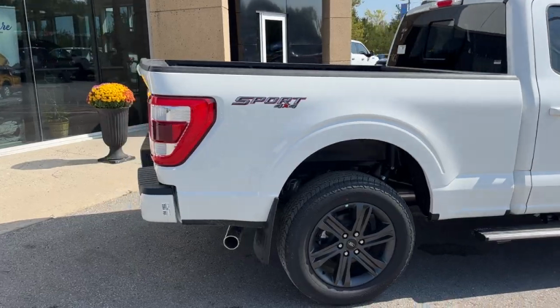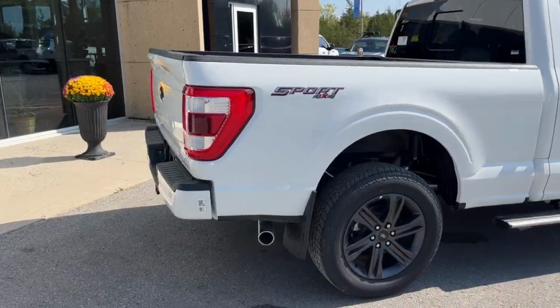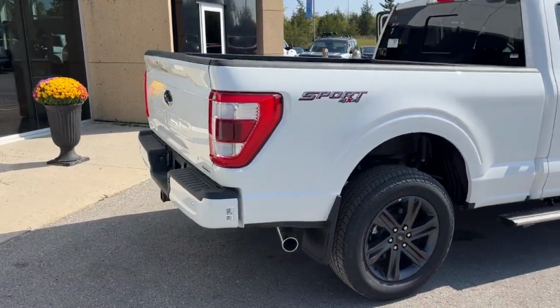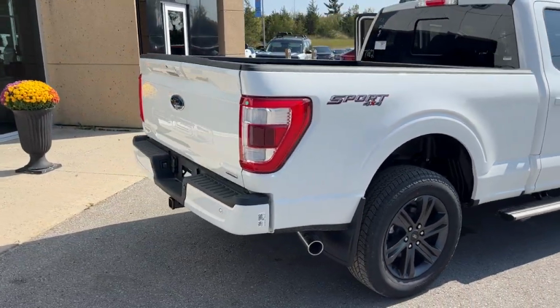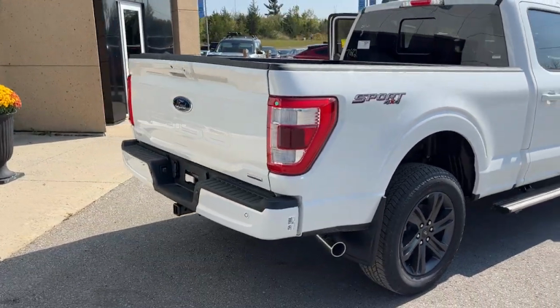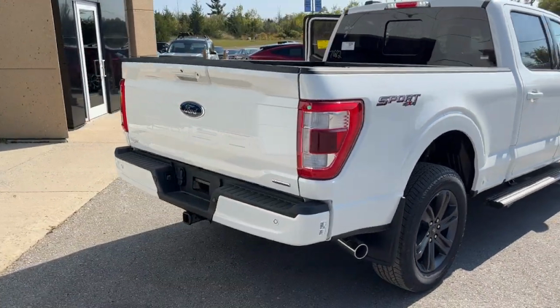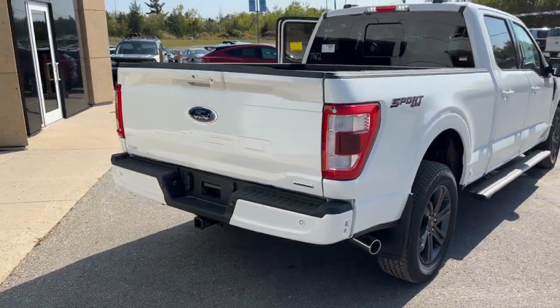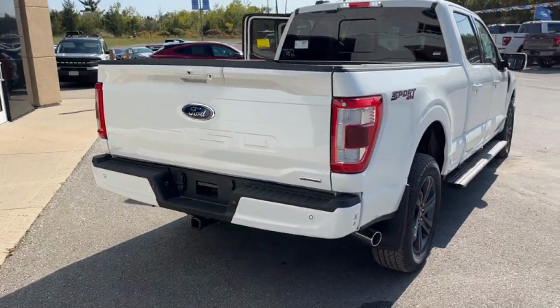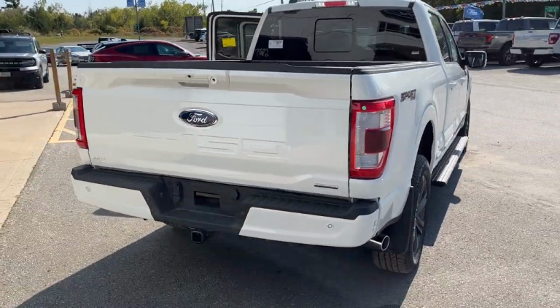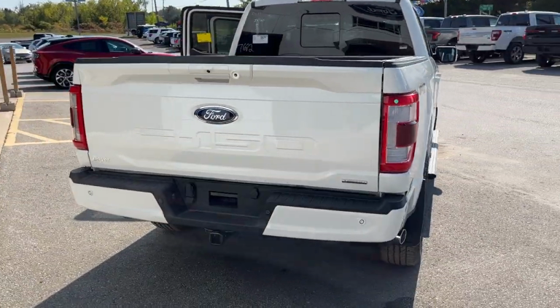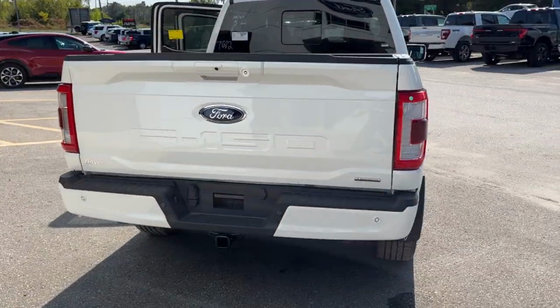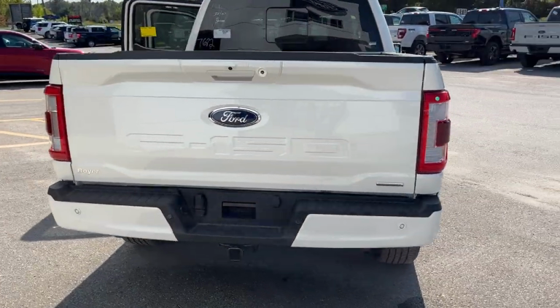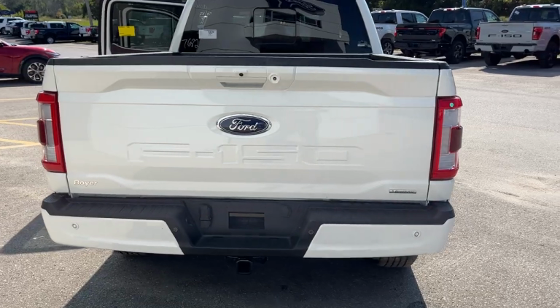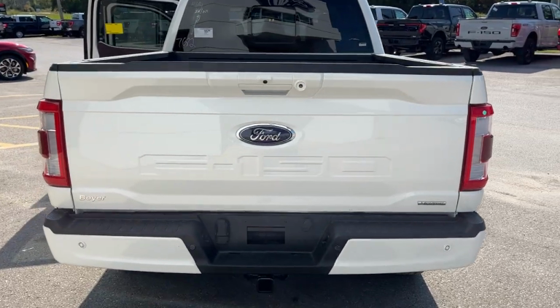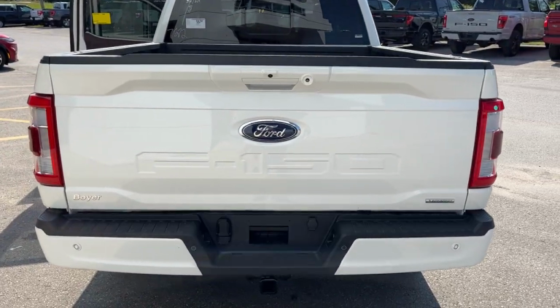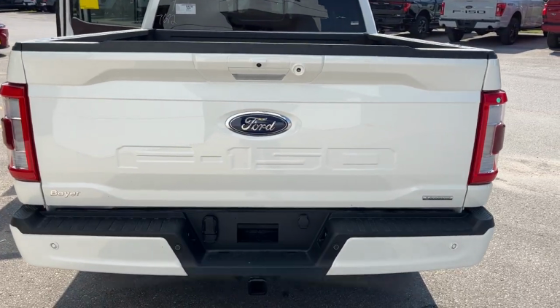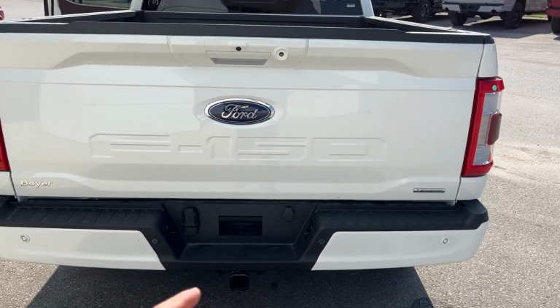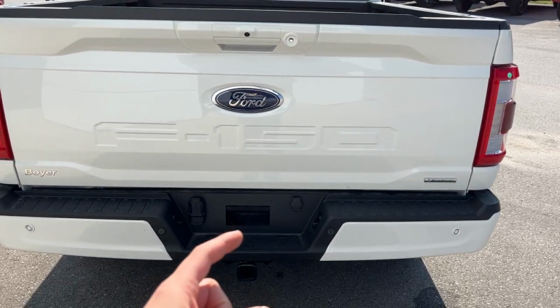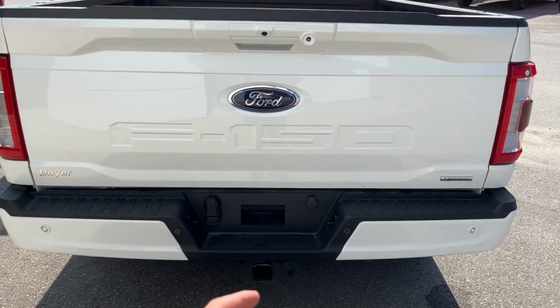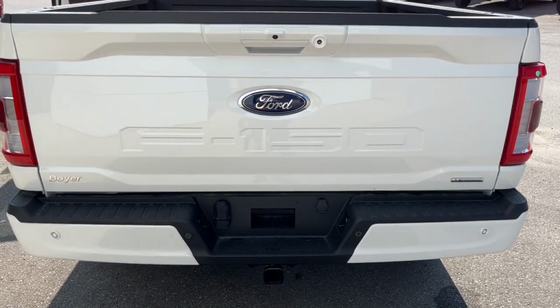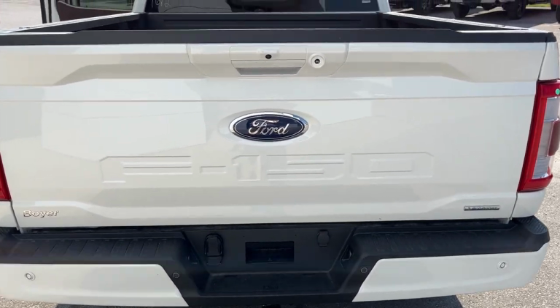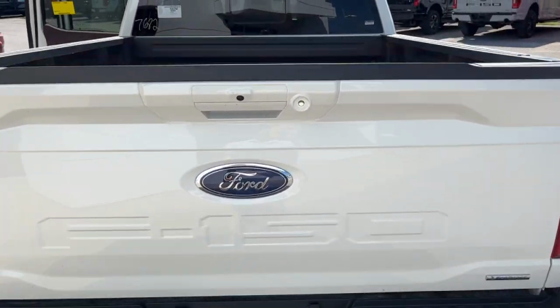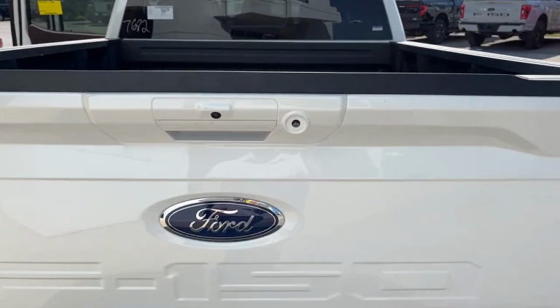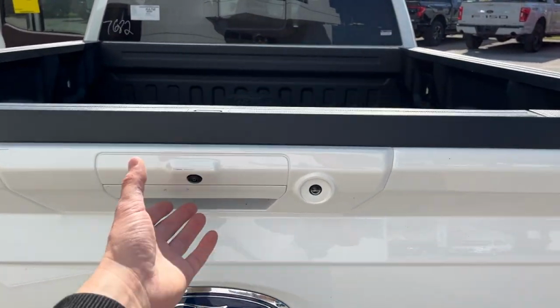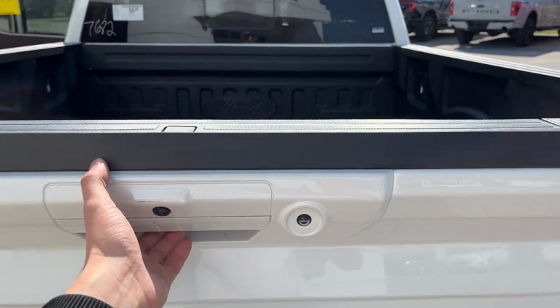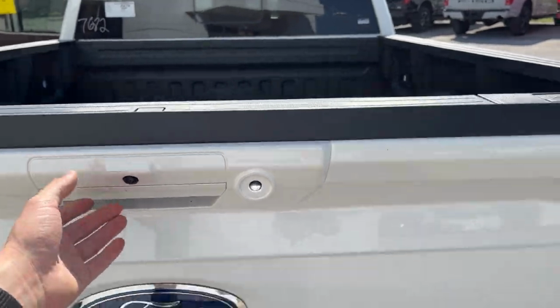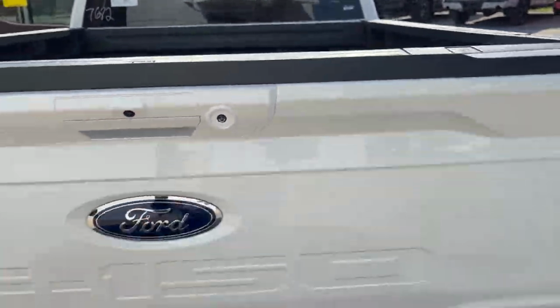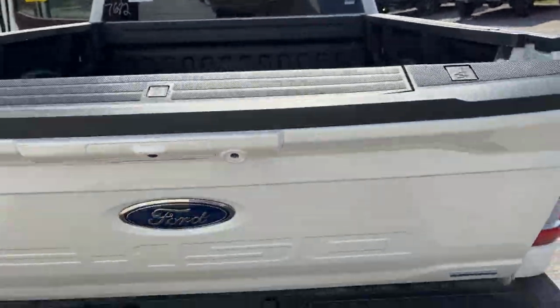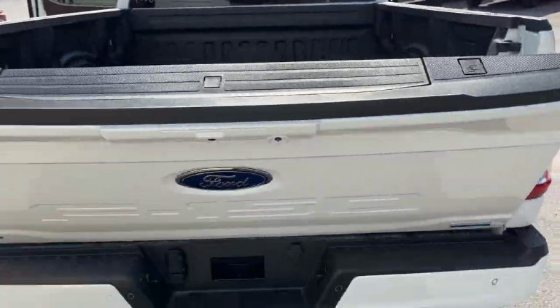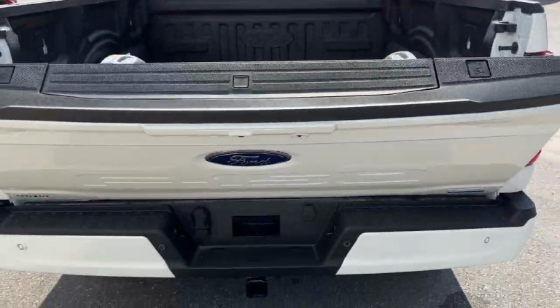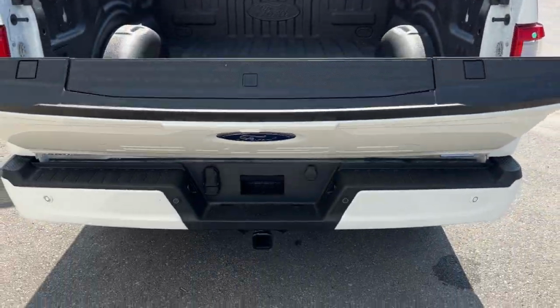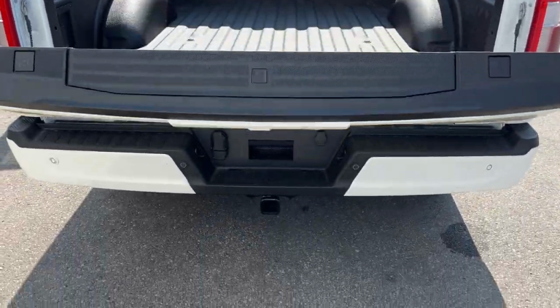Coming around to the back, you do have your reverse parking sensors. This vehicle also has front parking sensors and a 360 camera, which we'll get to in the interior. You do have your trailer tow package, and it is a power tailgate that you can open and close from the key fob as well.